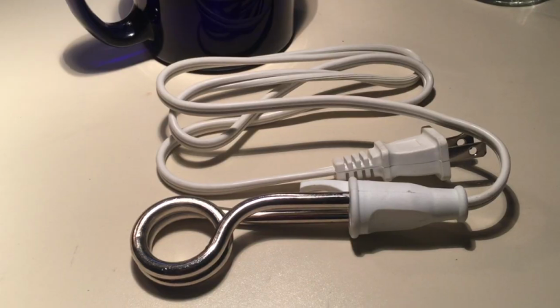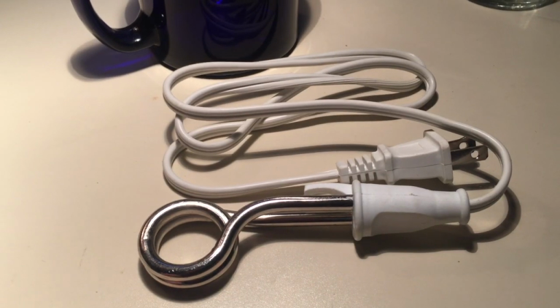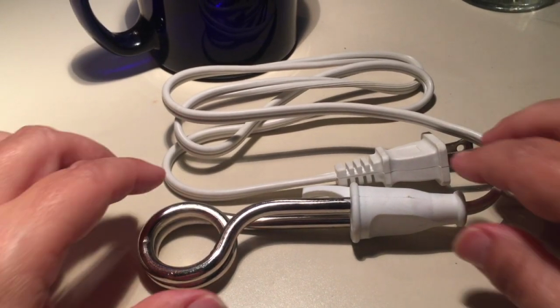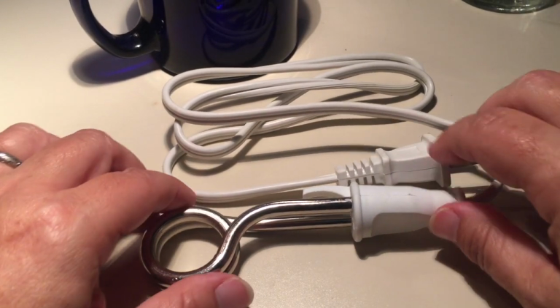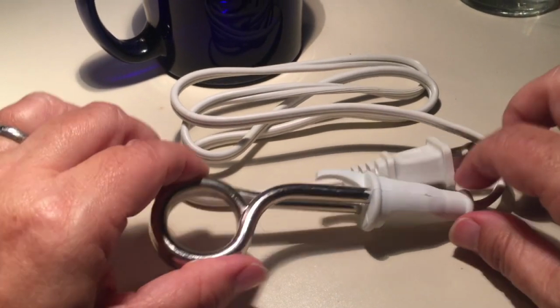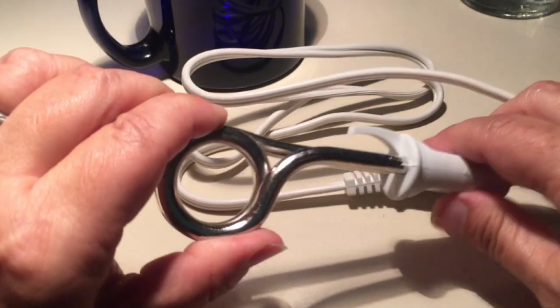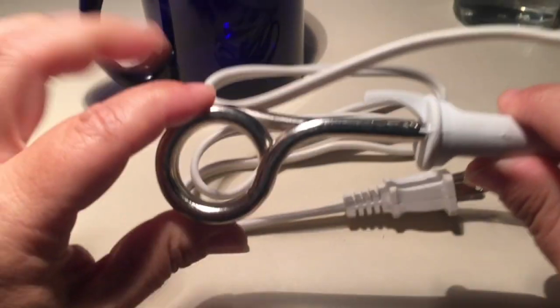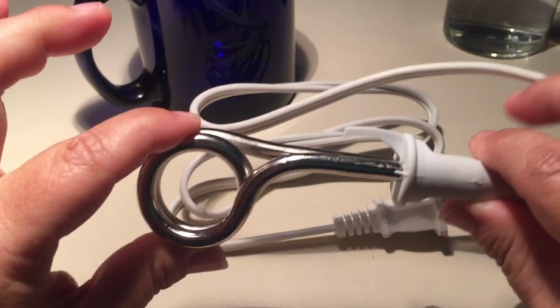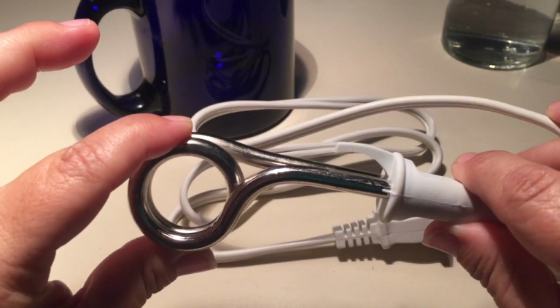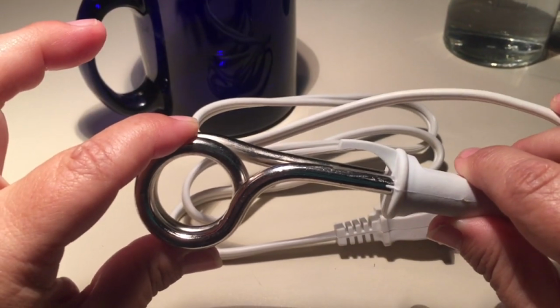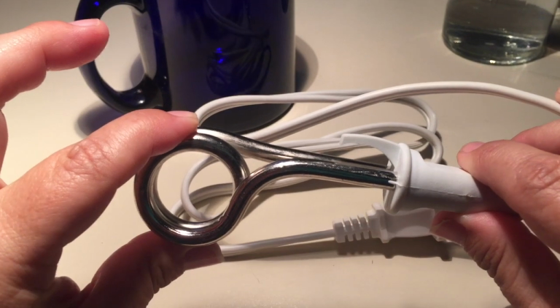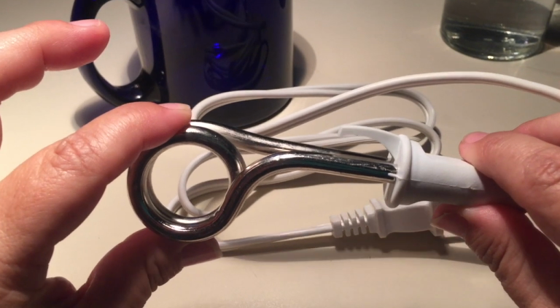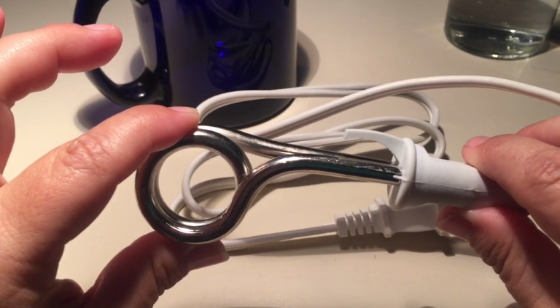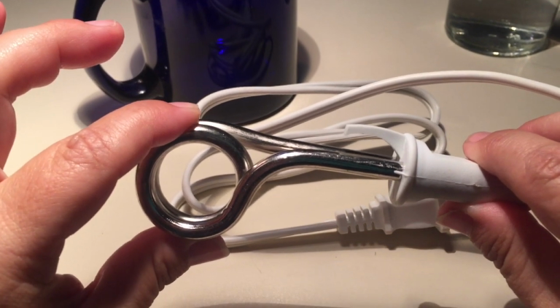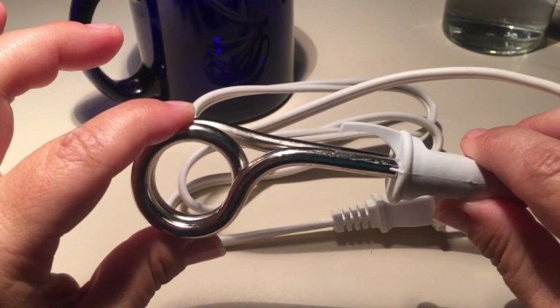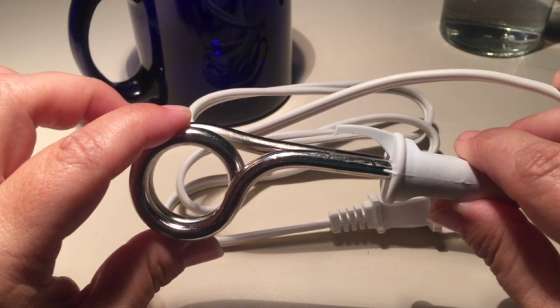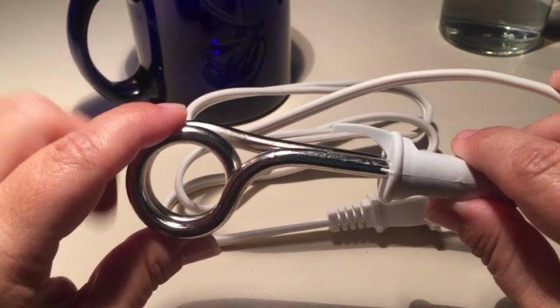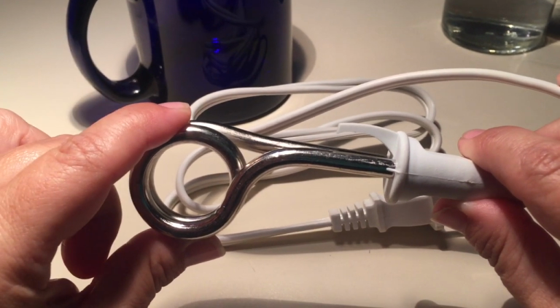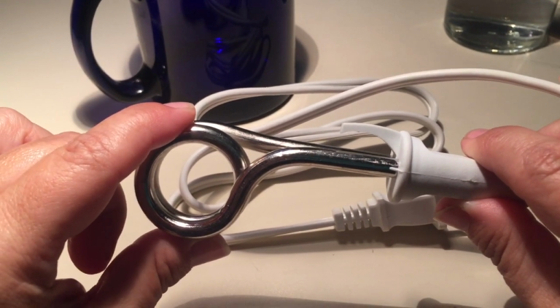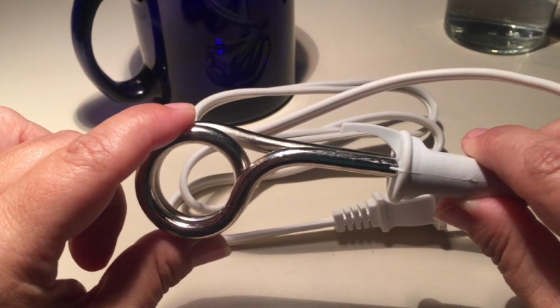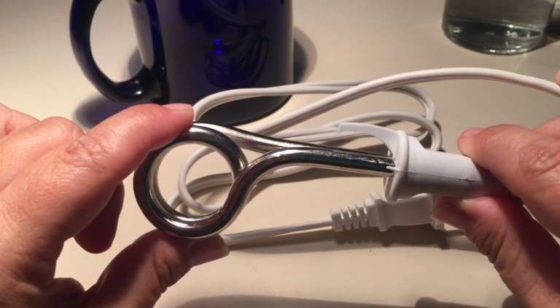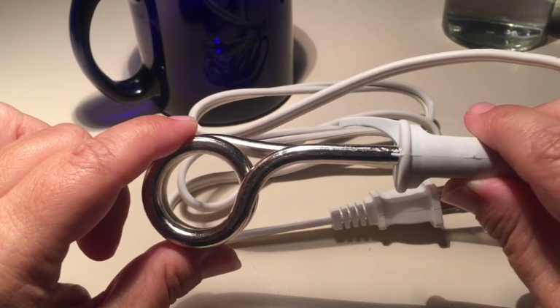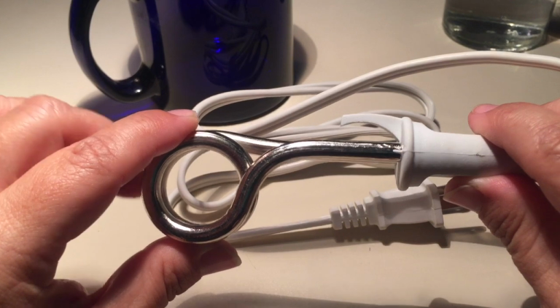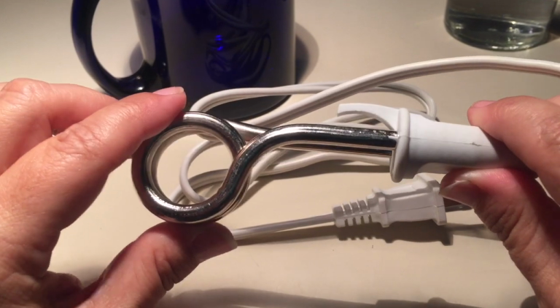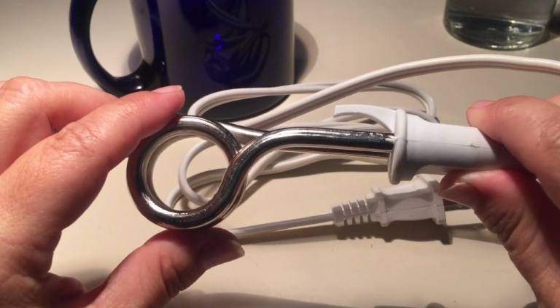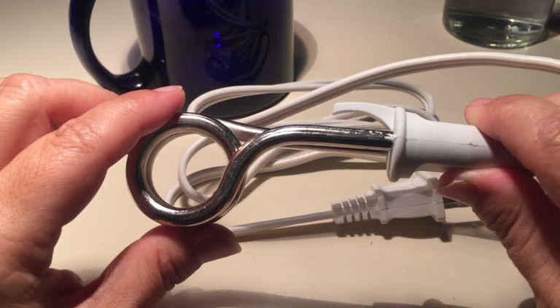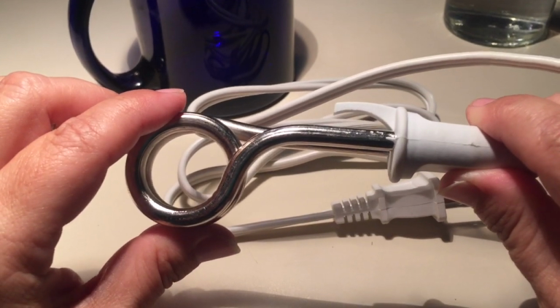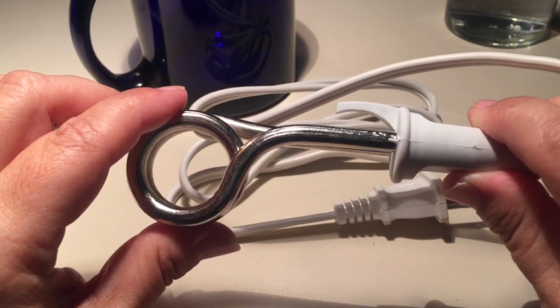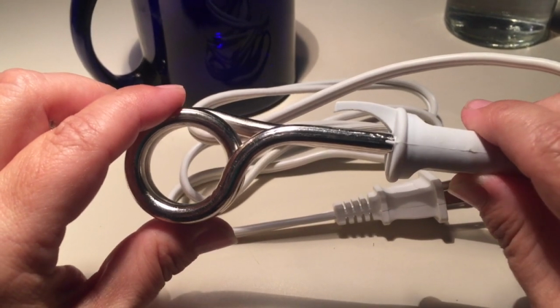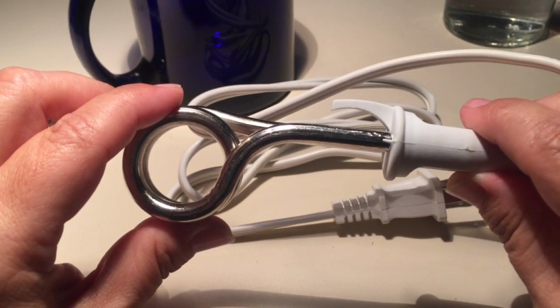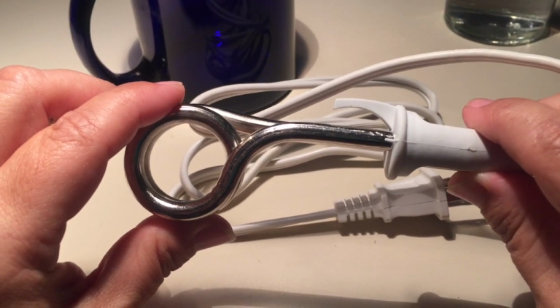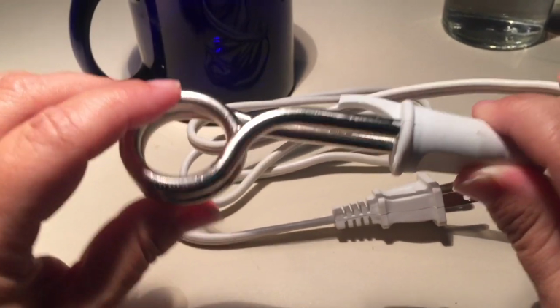A travel immersion heater will let you make hot water anywhere you have a power supply. In just a couple of minutes you can enjoy a hot tea, cocoa, or a cup of noodles. You could also make instant coffee.